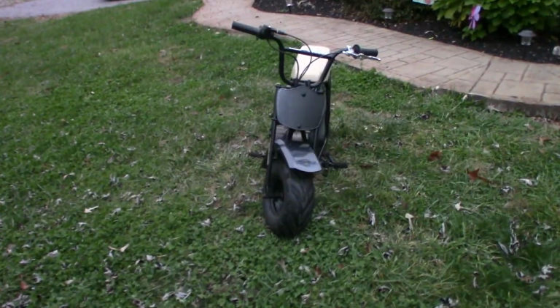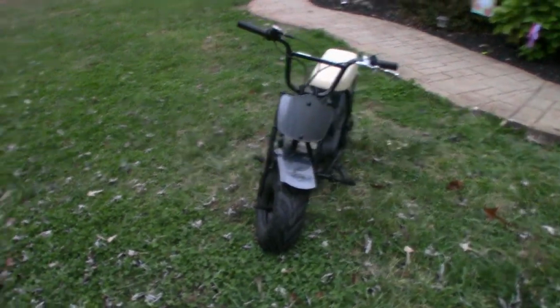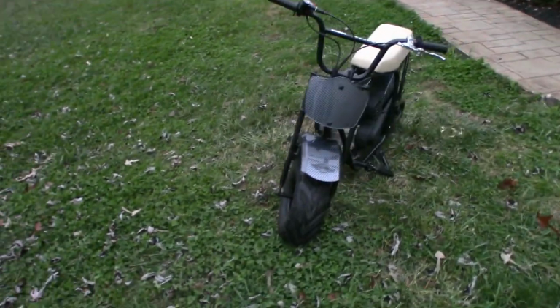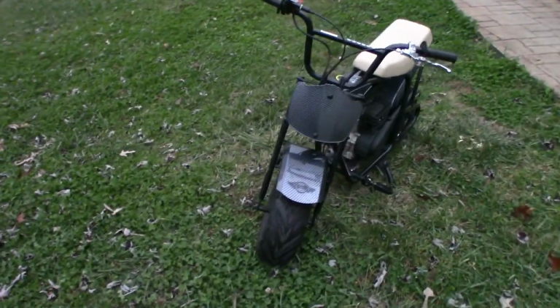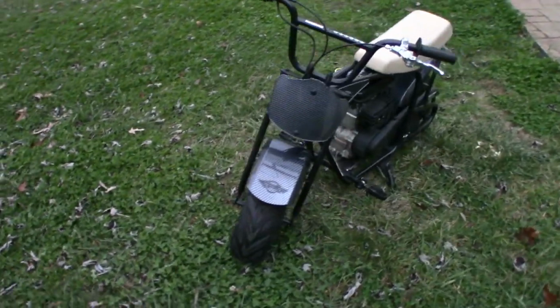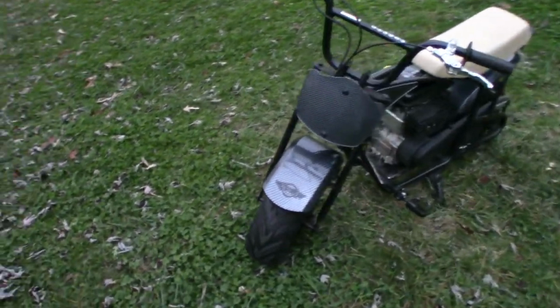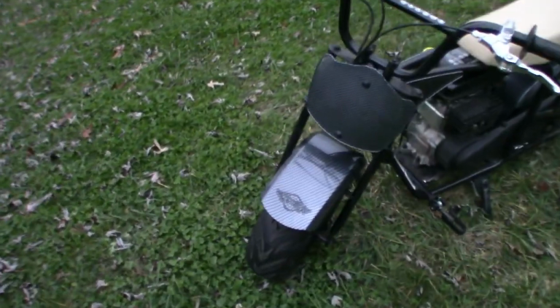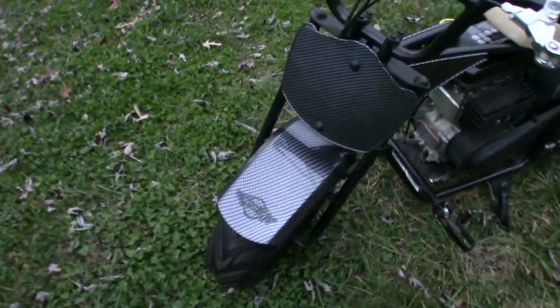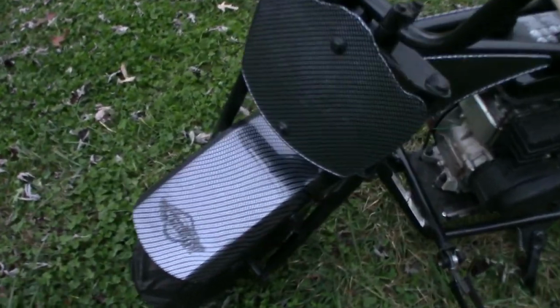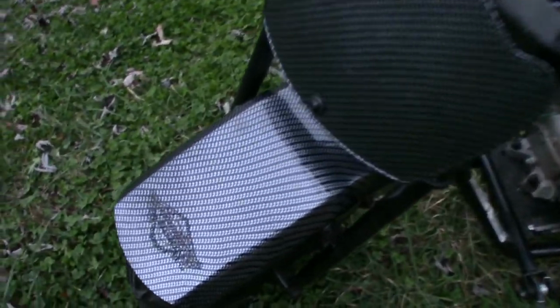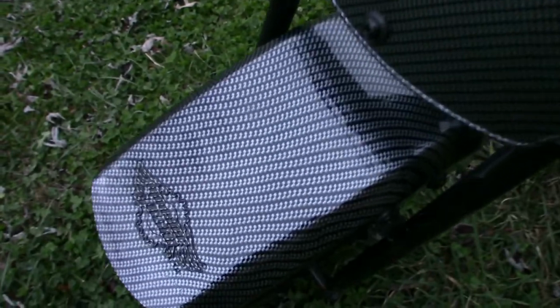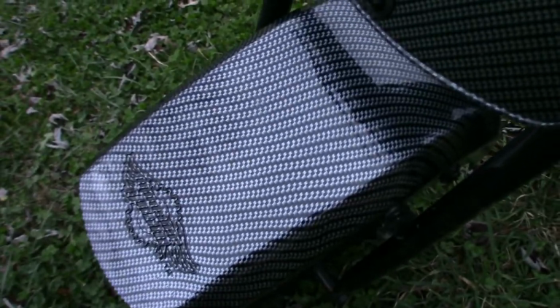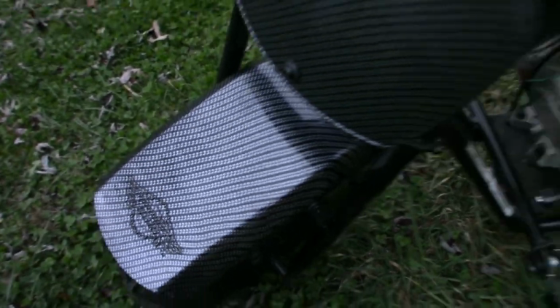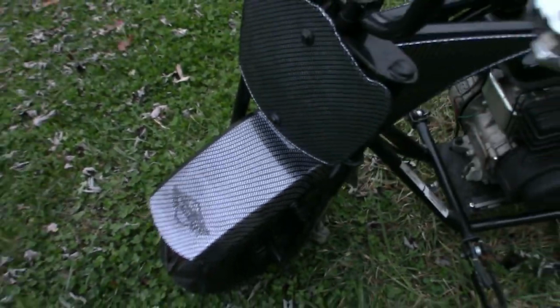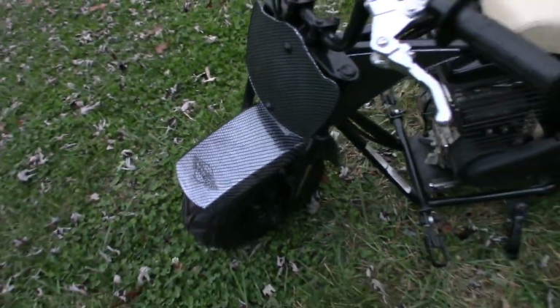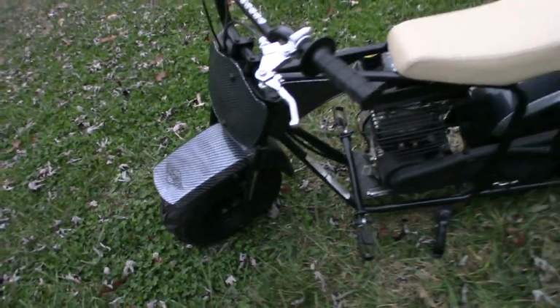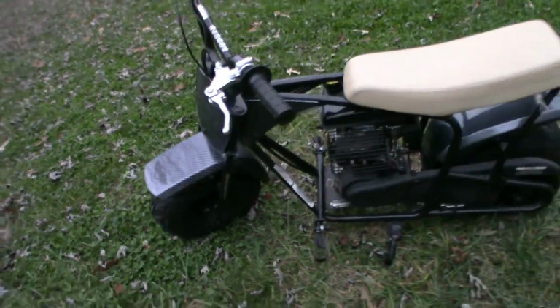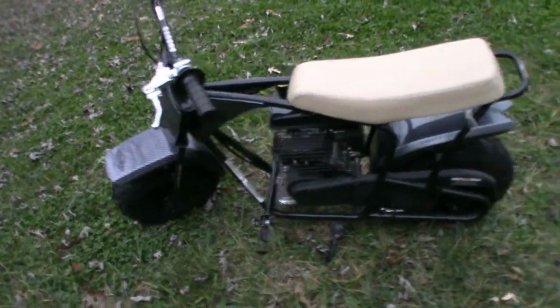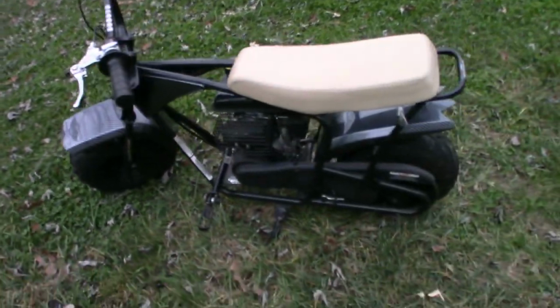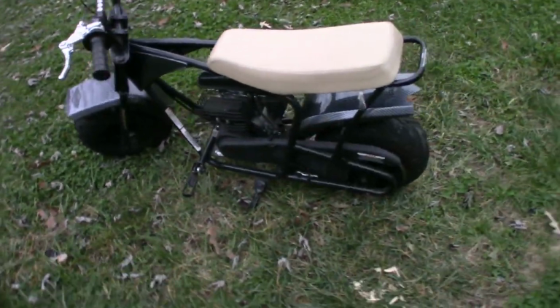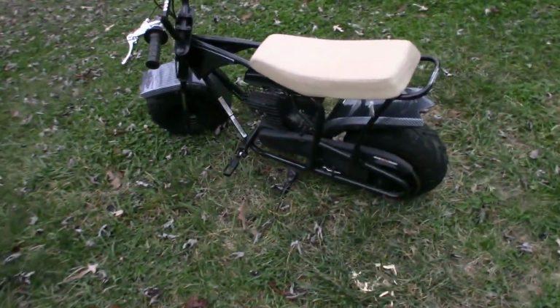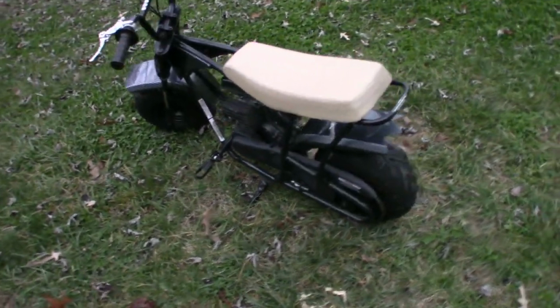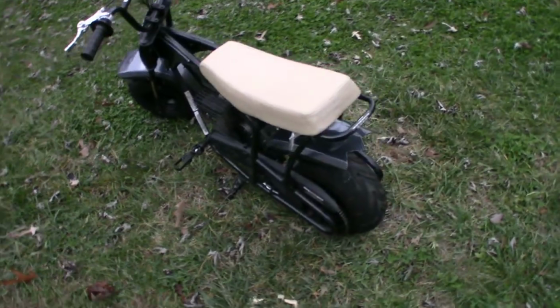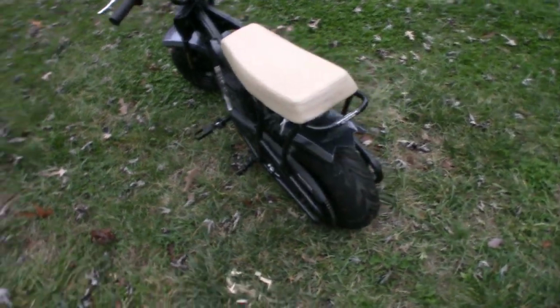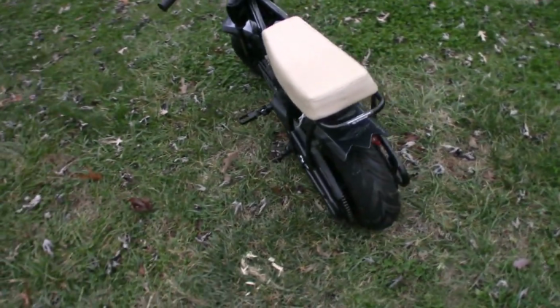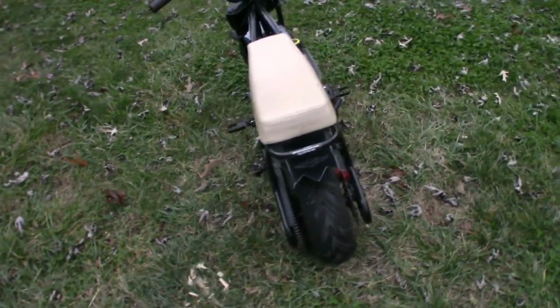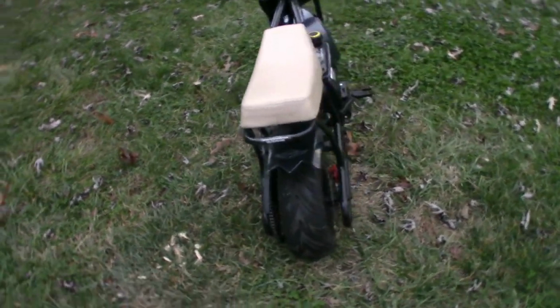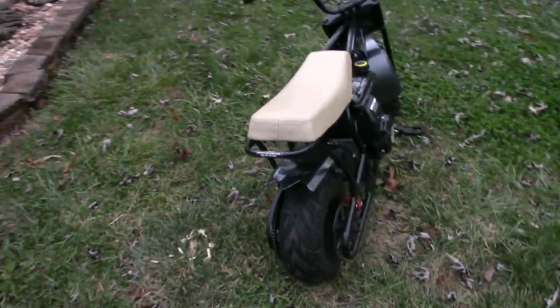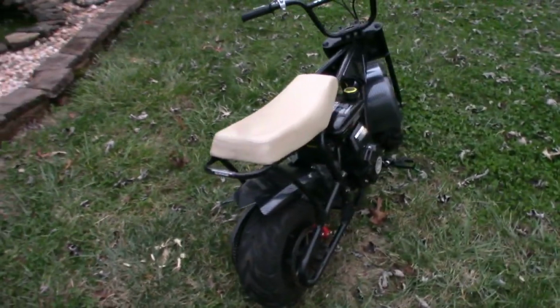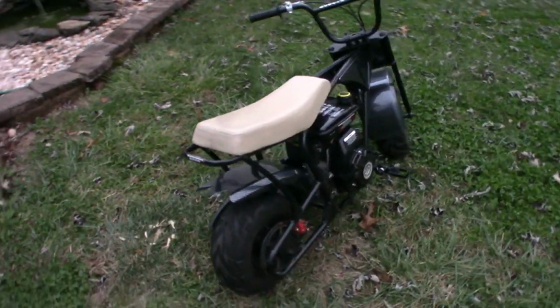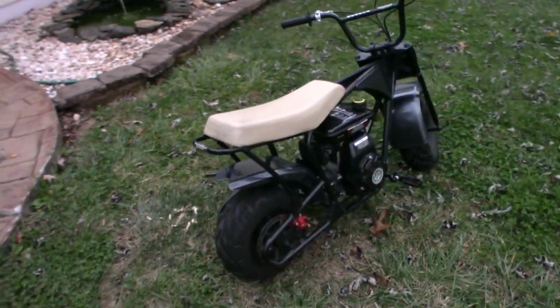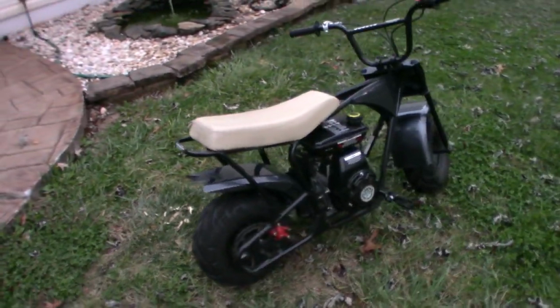There it is — carbon fiber Monster Moto. That is amazing. Thank you to the guys at CNS Hydro Dipping that made this one custom mini bike.